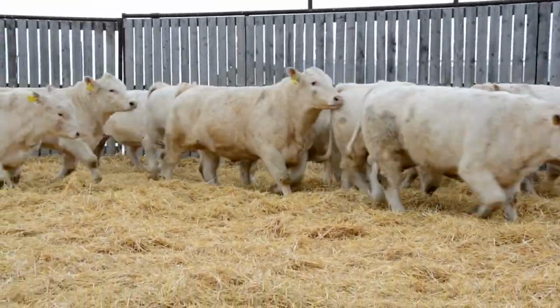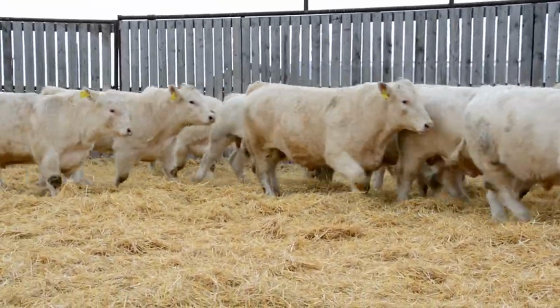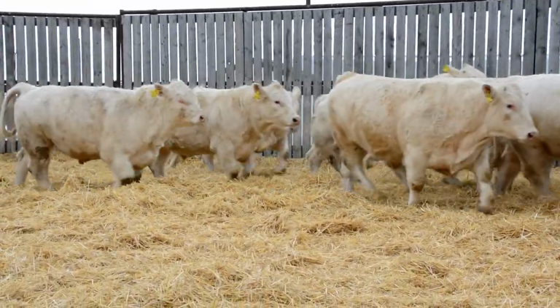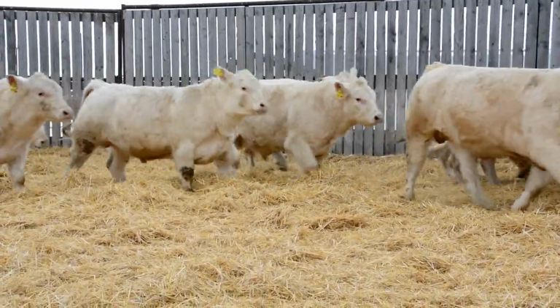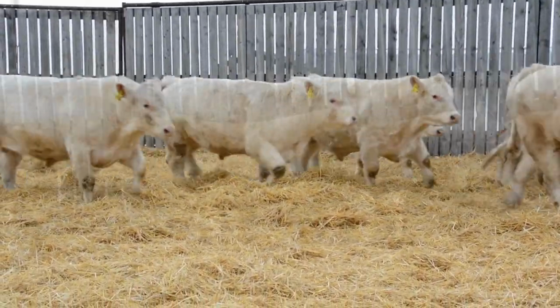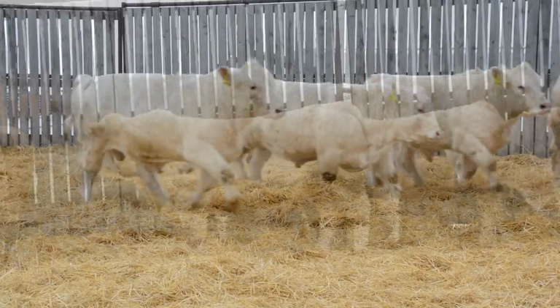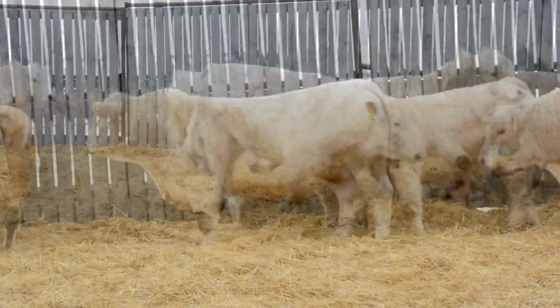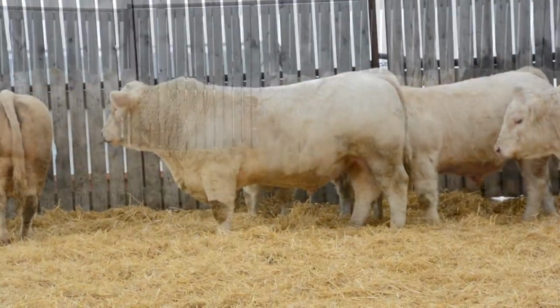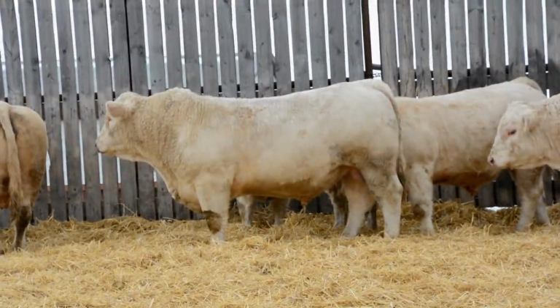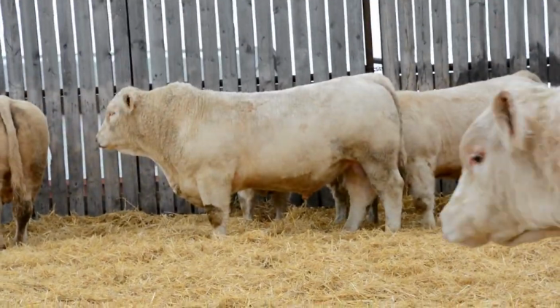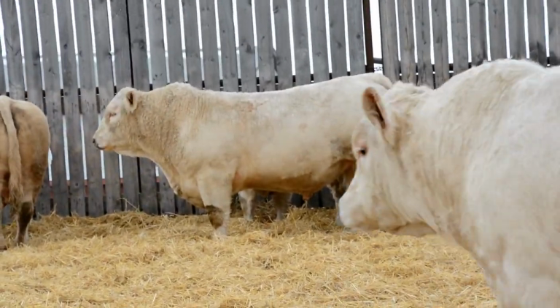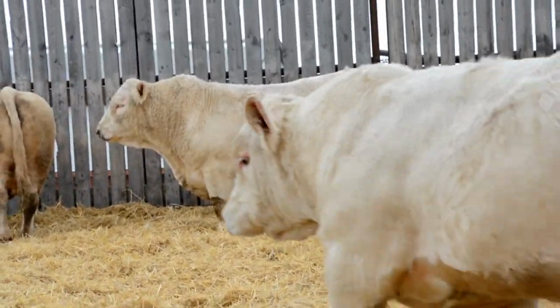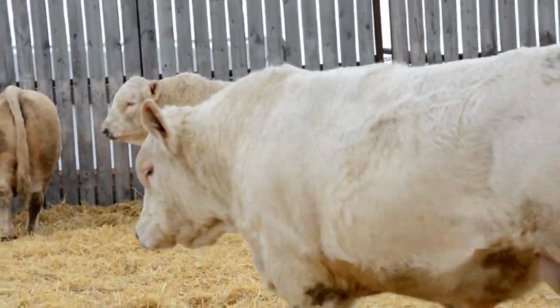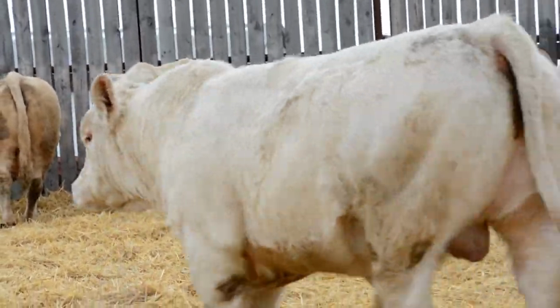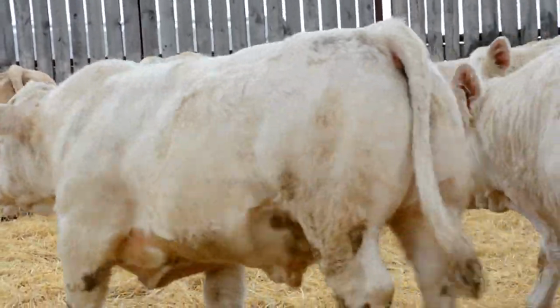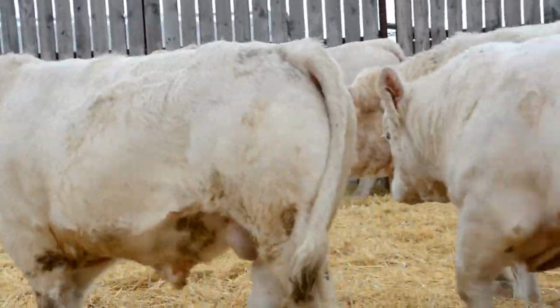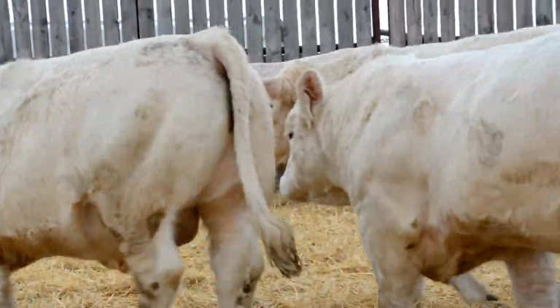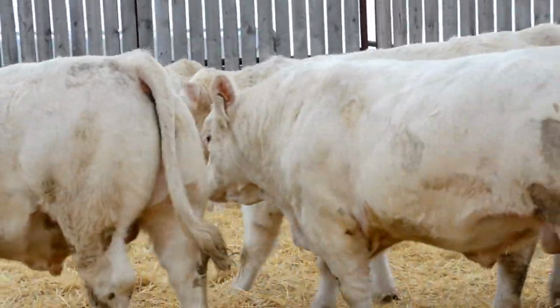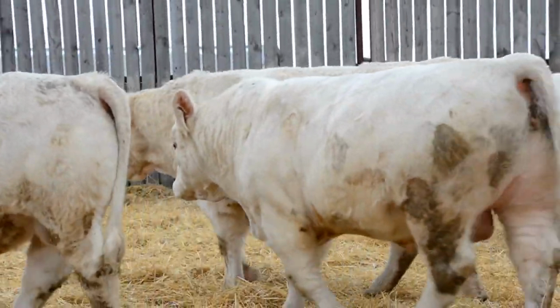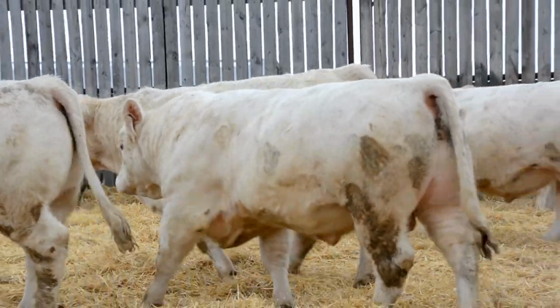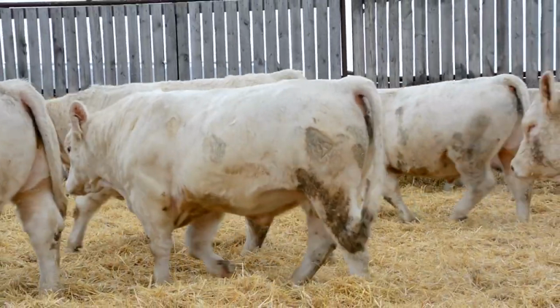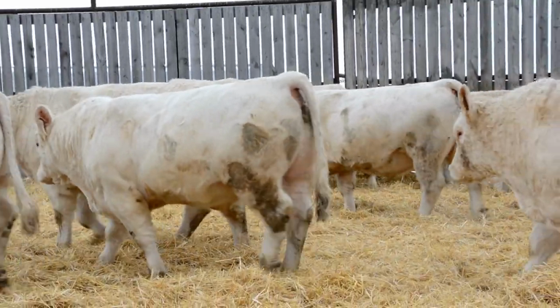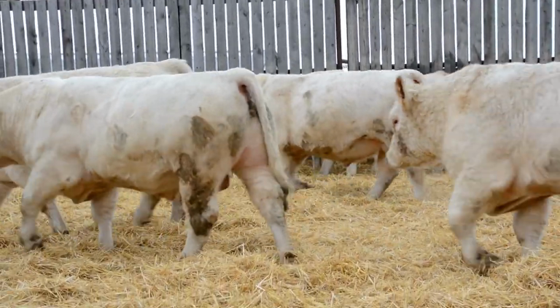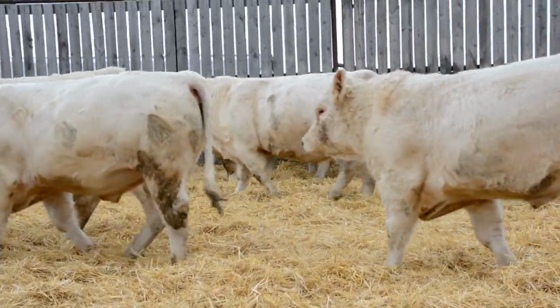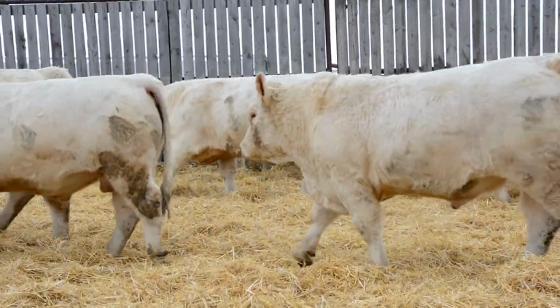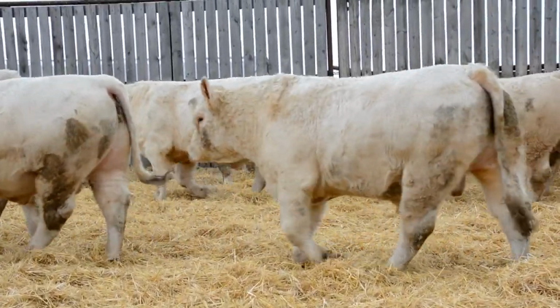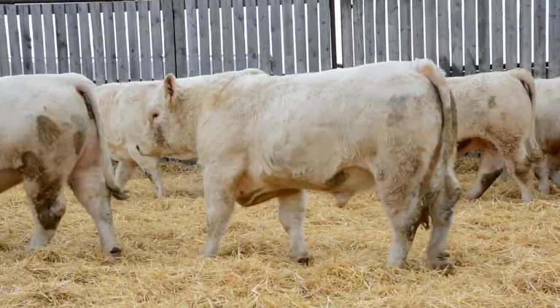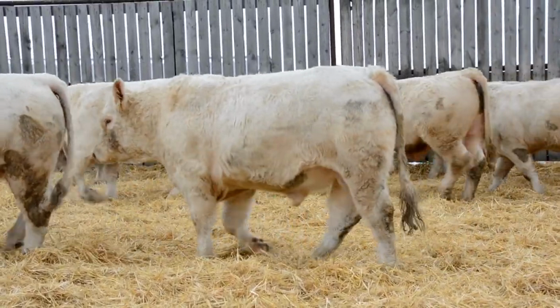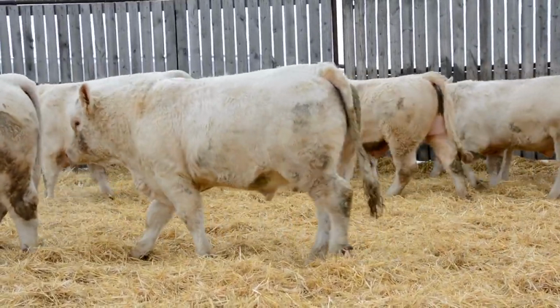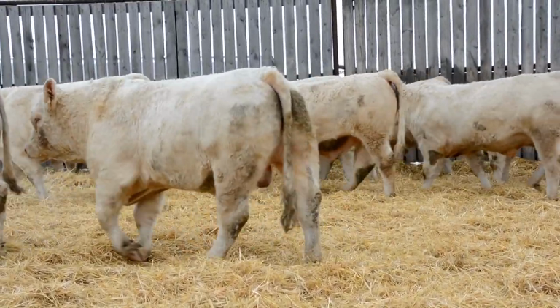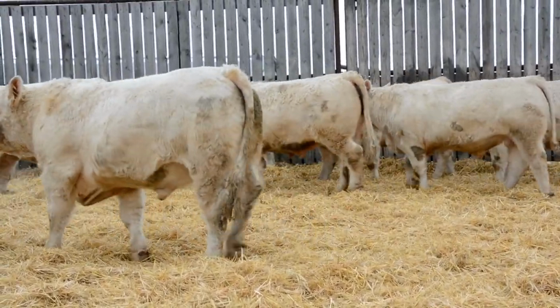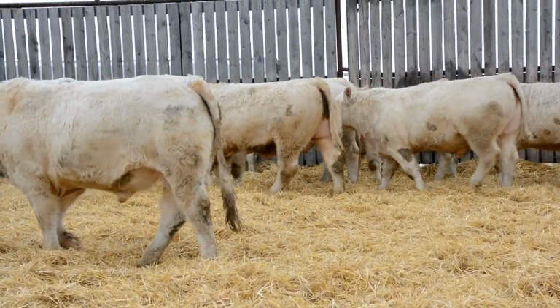Here is a nice opportunity to see that the bulls are small-headed and clean-fronted — that's calving ease built in. The majority of bulls are polled and the remainder are cleanly de-horned.